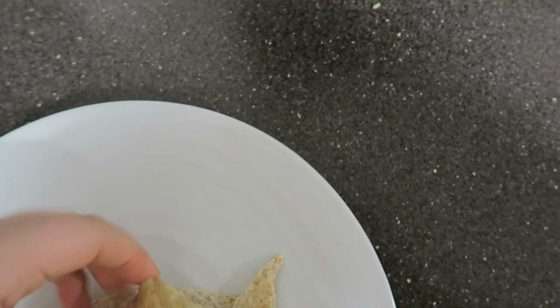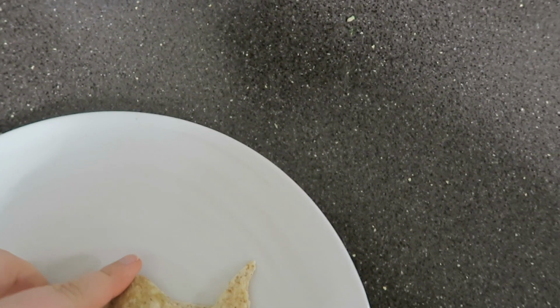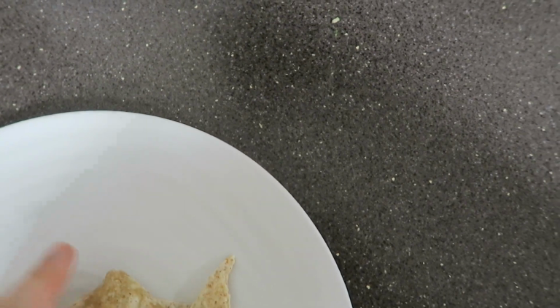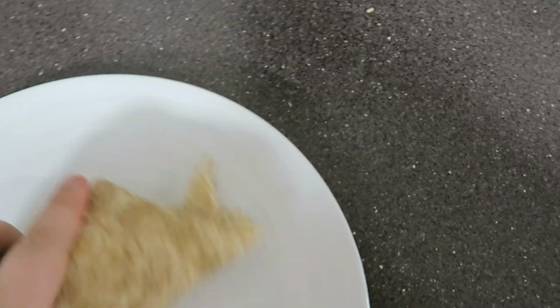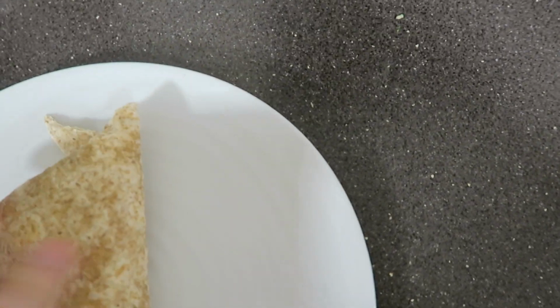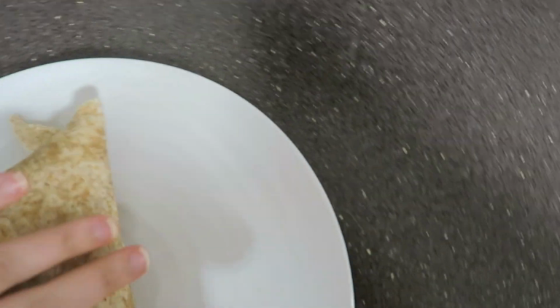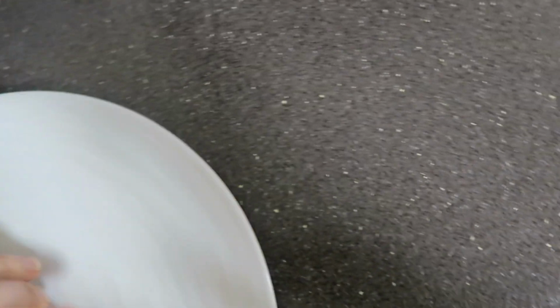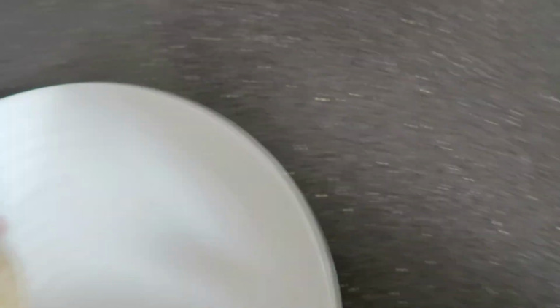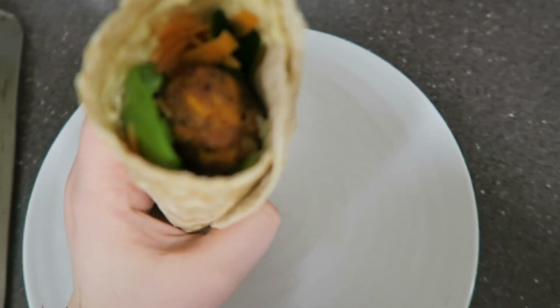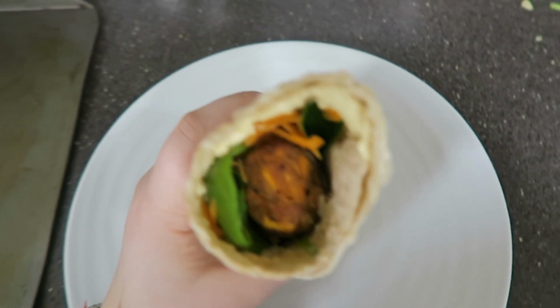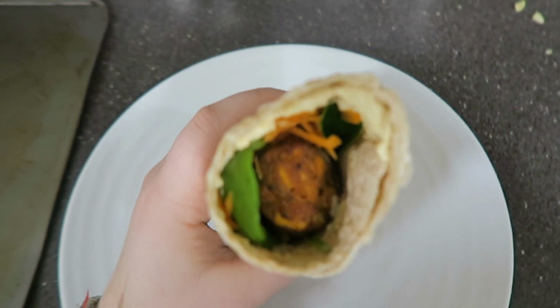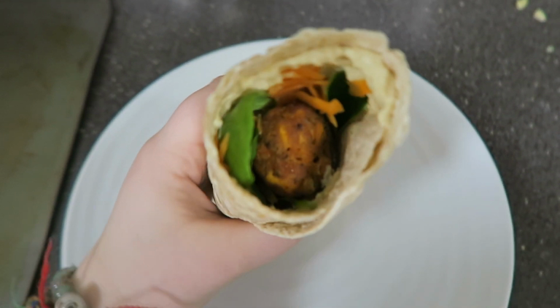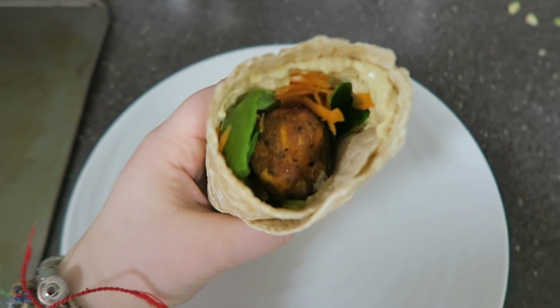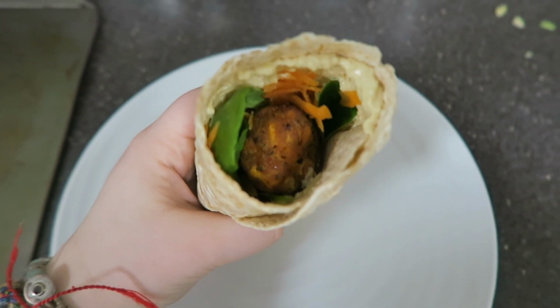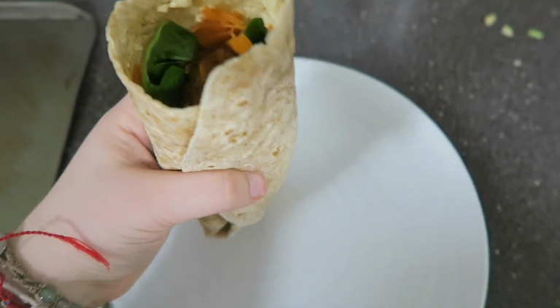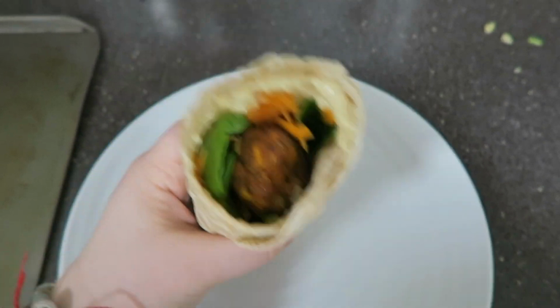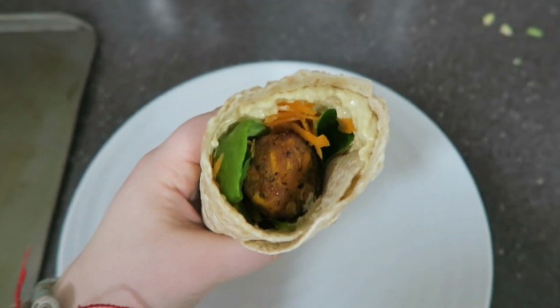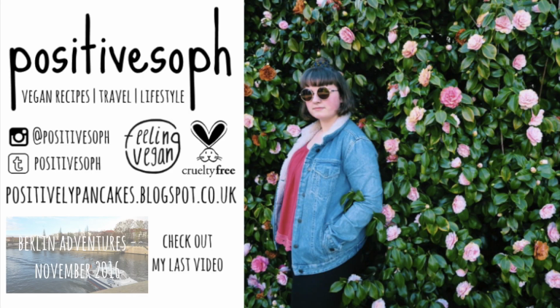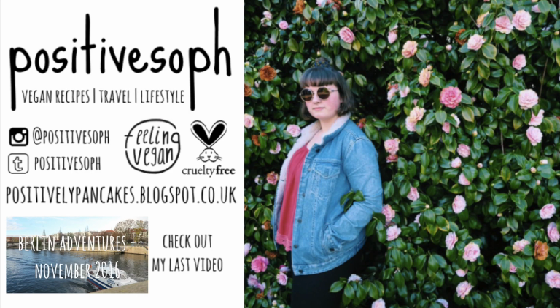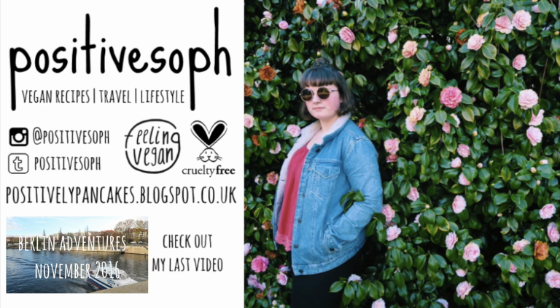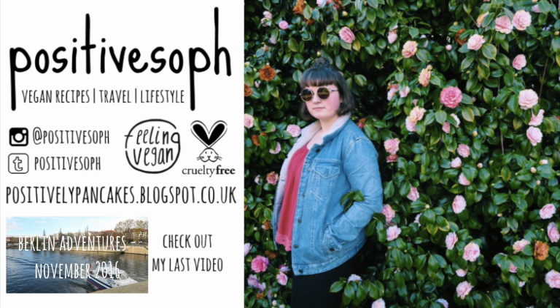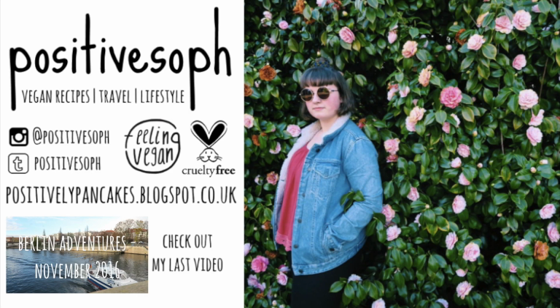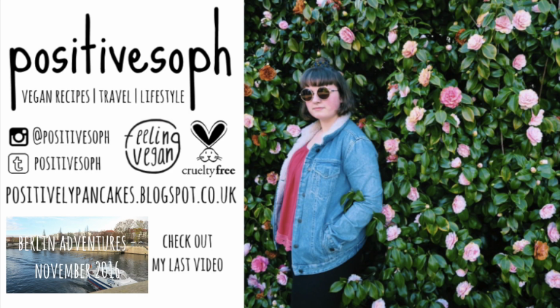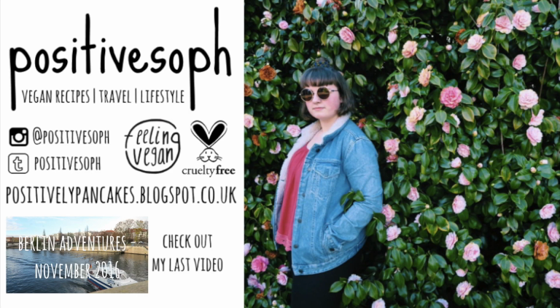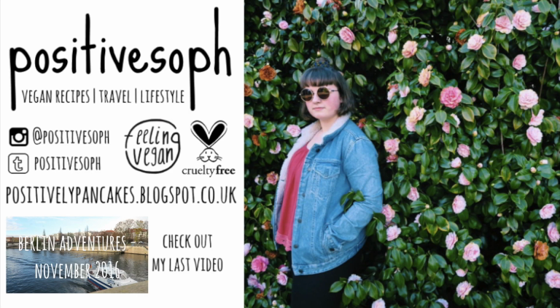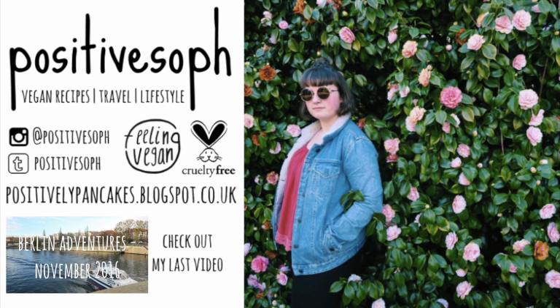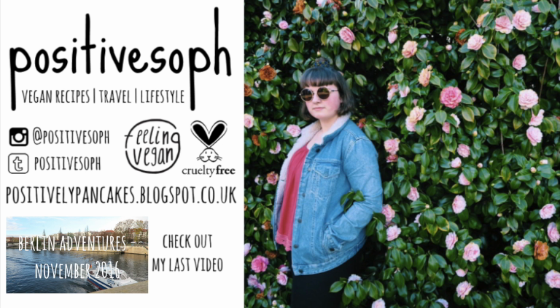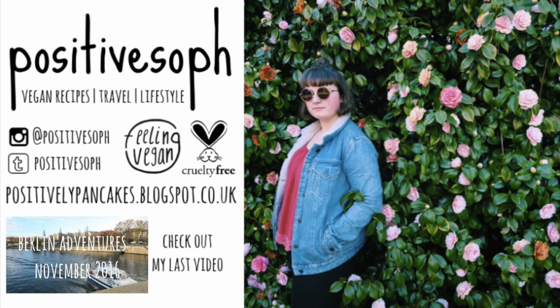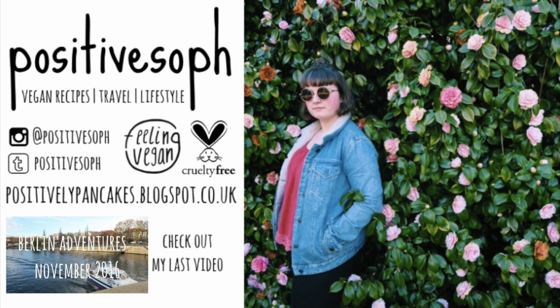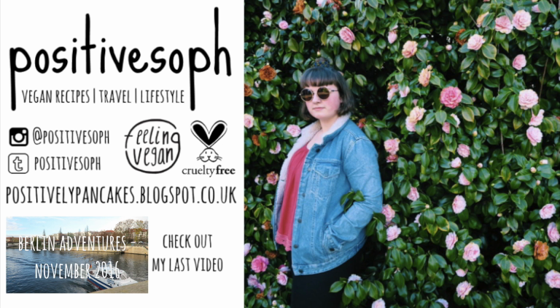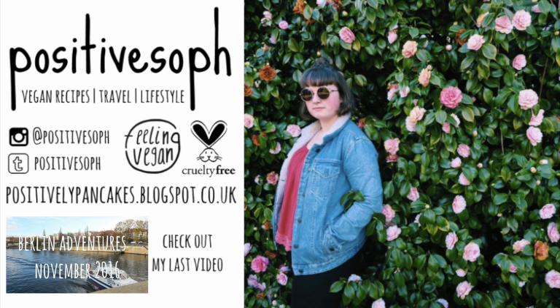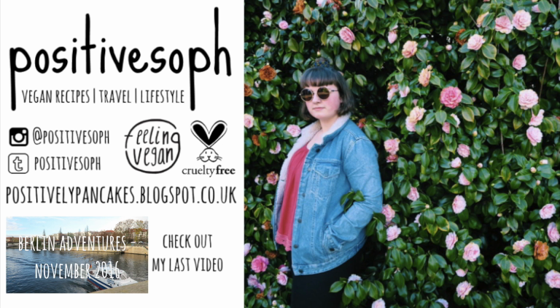You could also toast the wrap — like if you just want to put it on a saucepan or something and have it toasted. But yeah, that is what I ate in a day. I hope you enjoyed it and please leave me feedback down below.